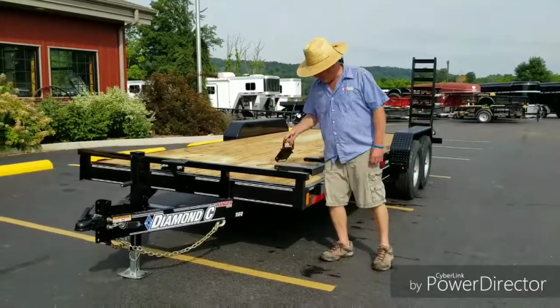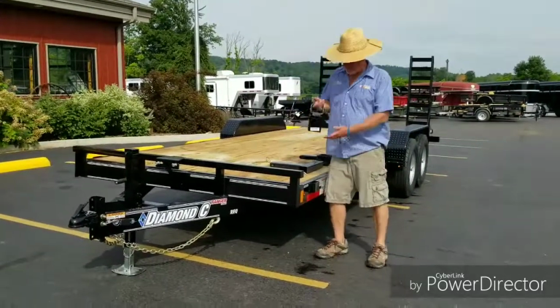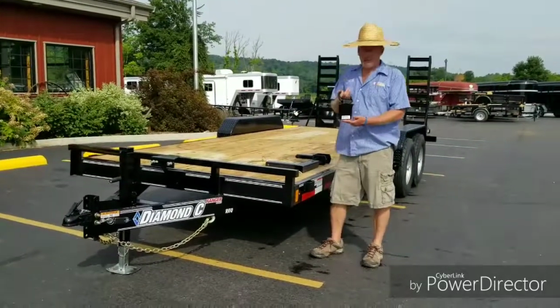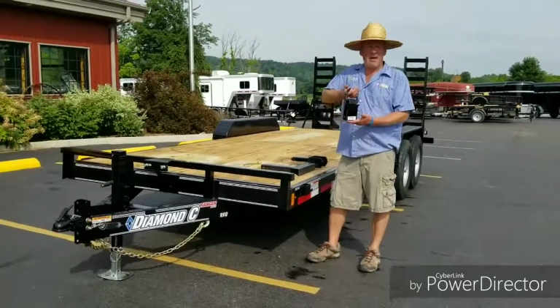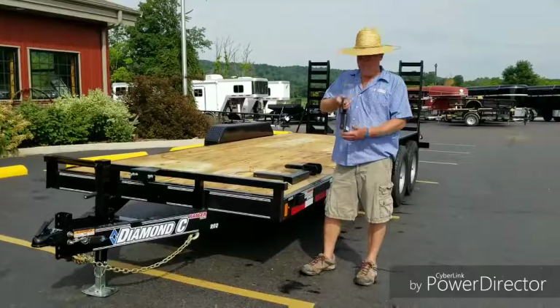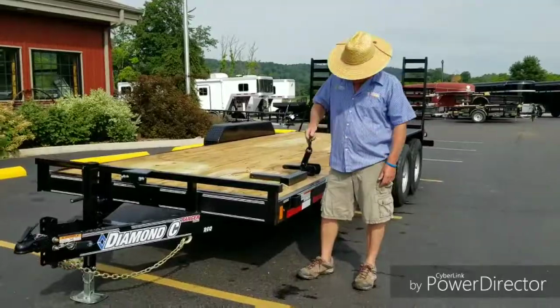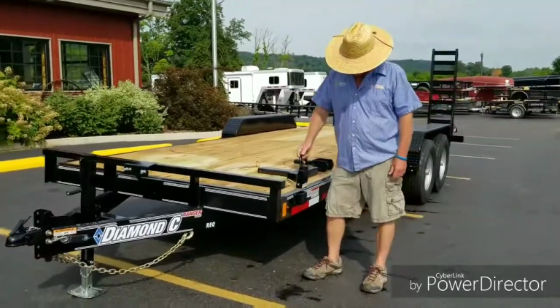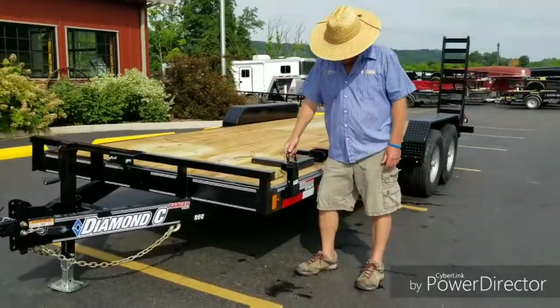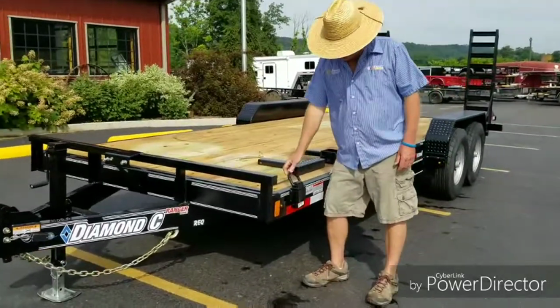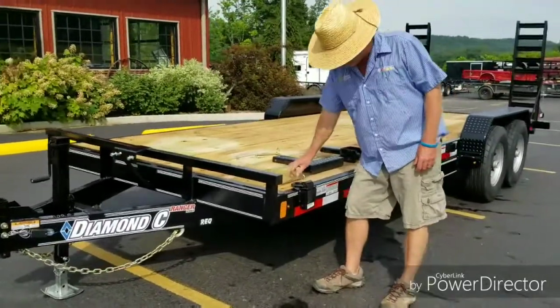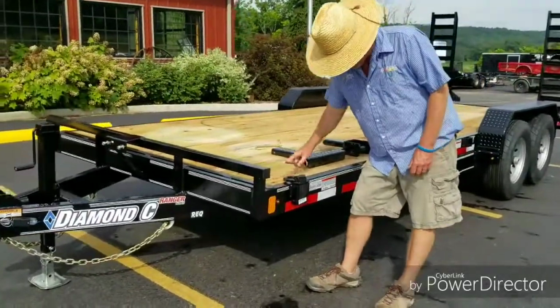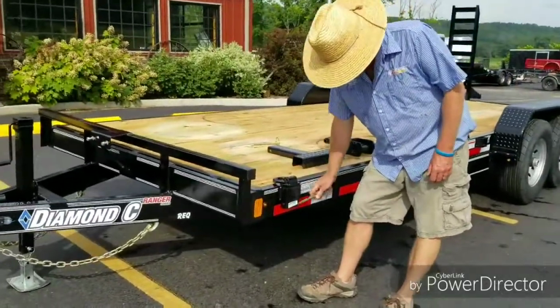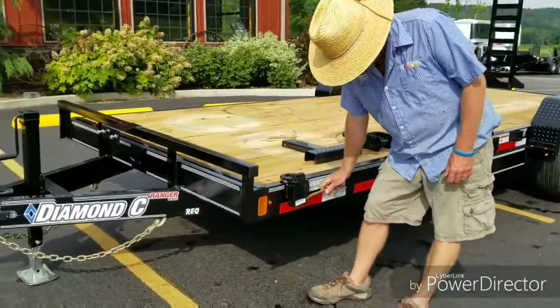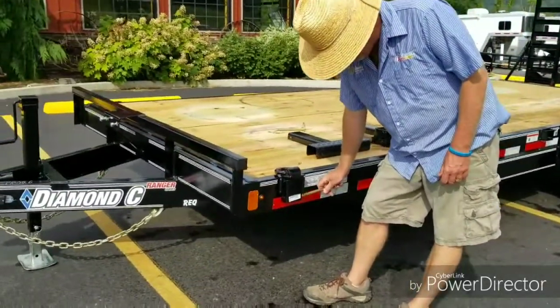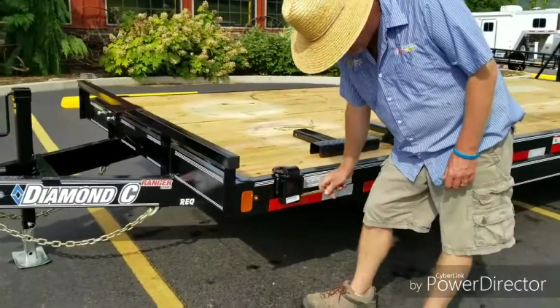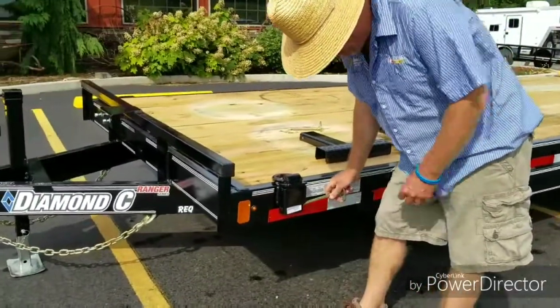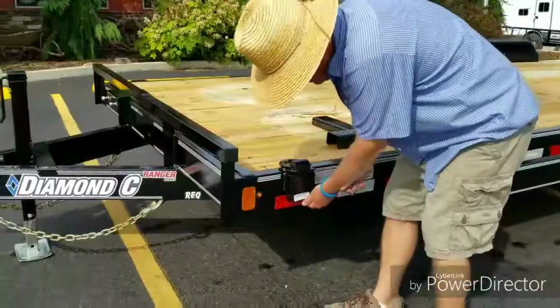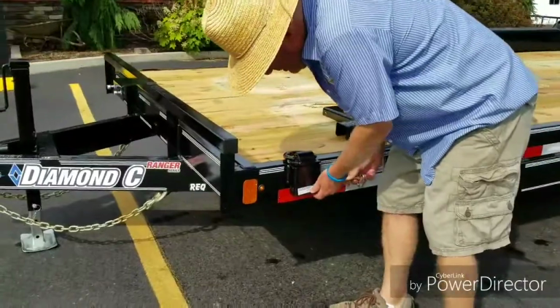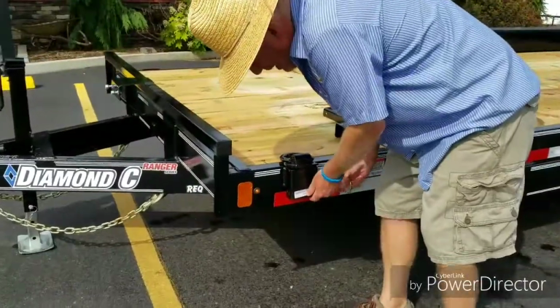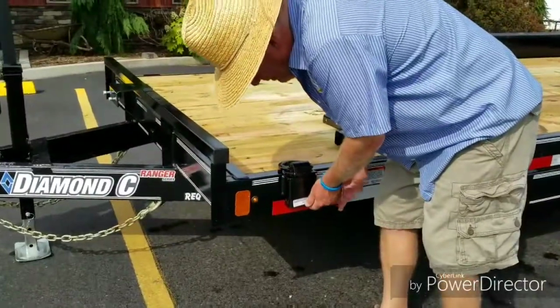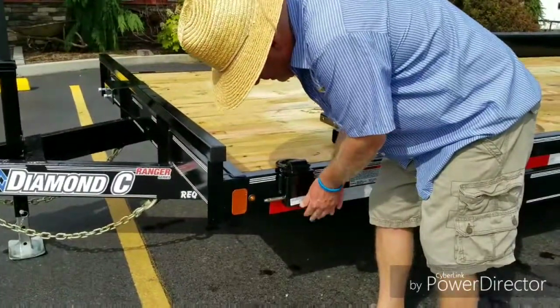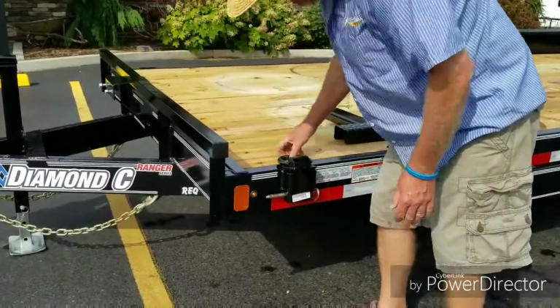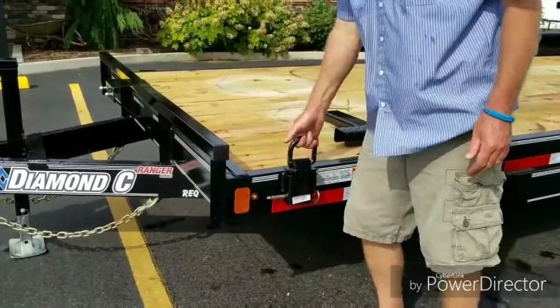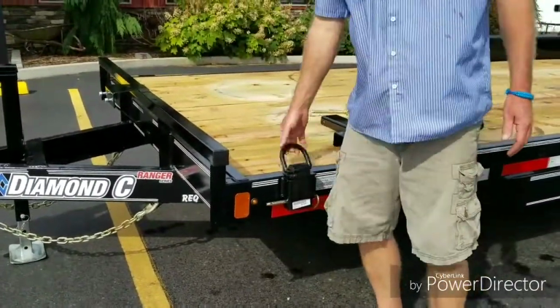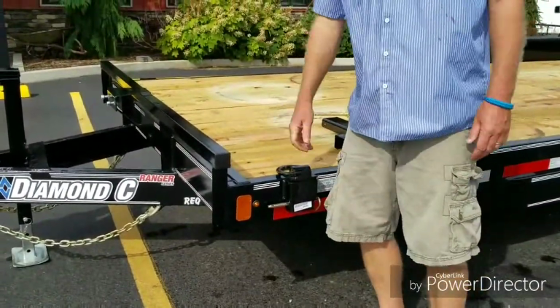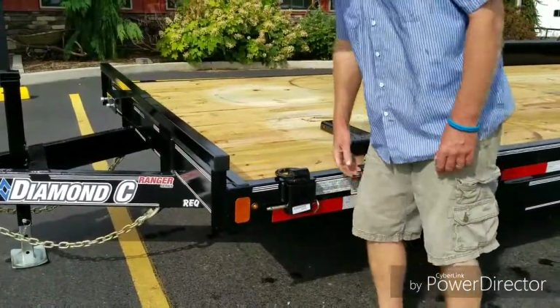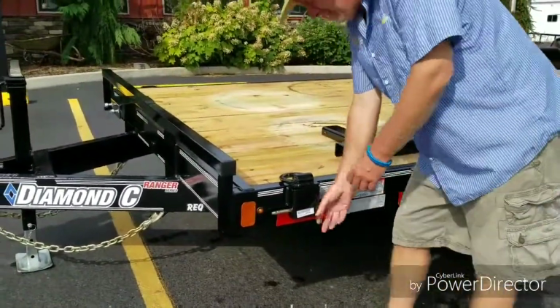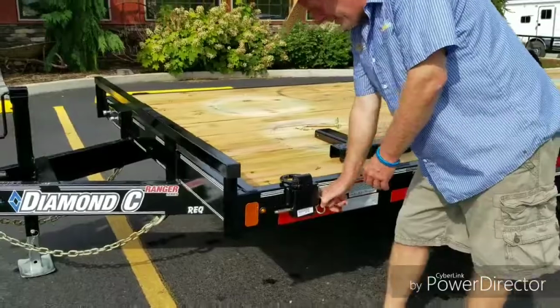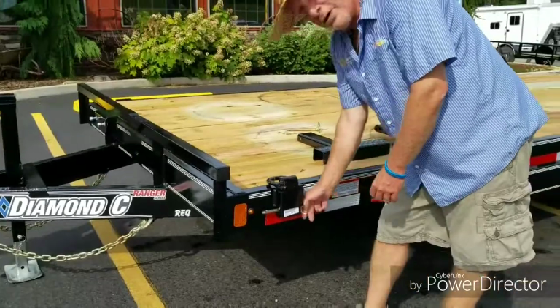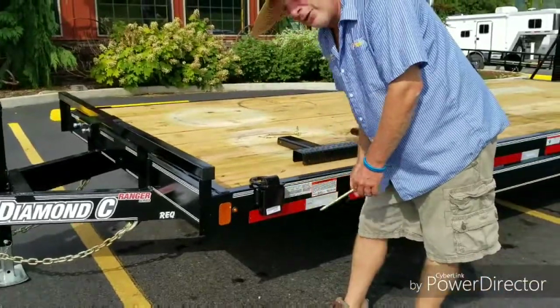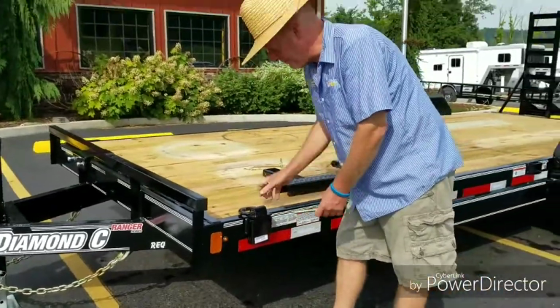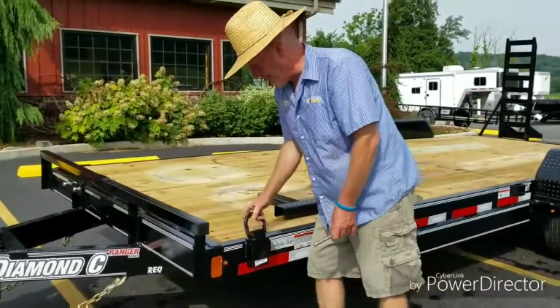First is the stake pocket D-ring. Real simple — drops in place, put the pin in, and now you have a D-ring anywhere you have a stake pocket. It's a $29 option, very handy.